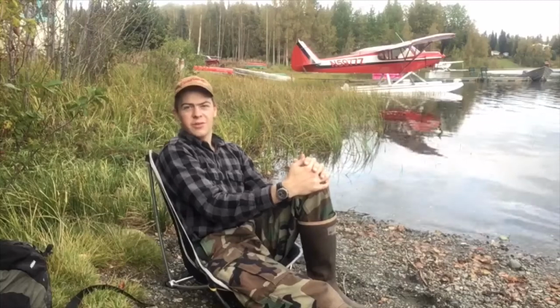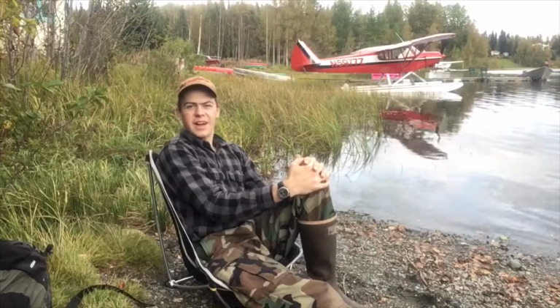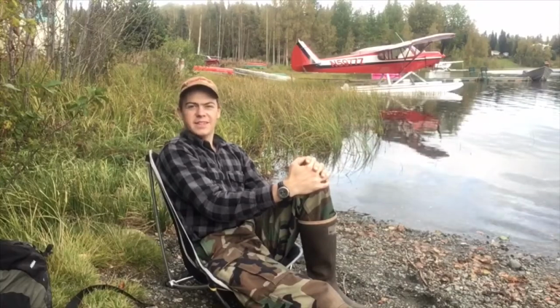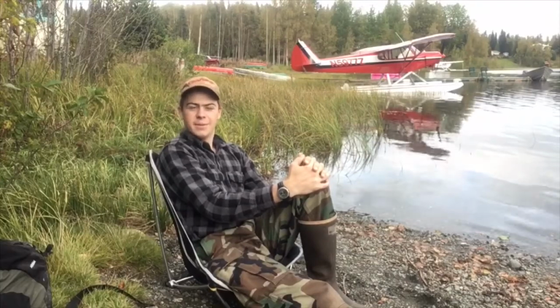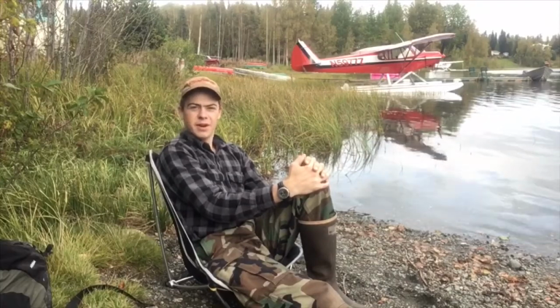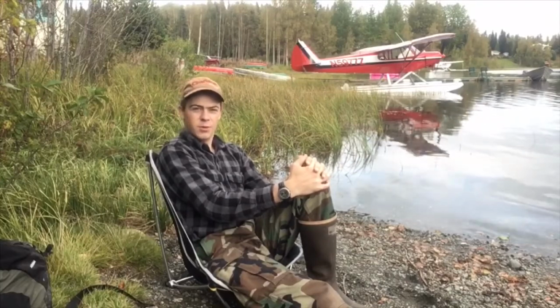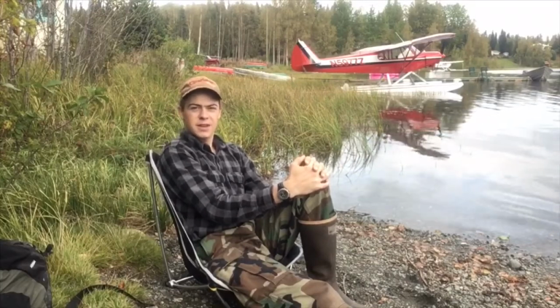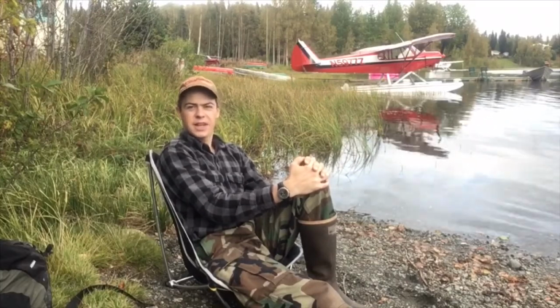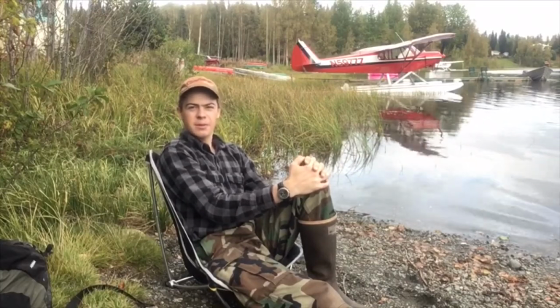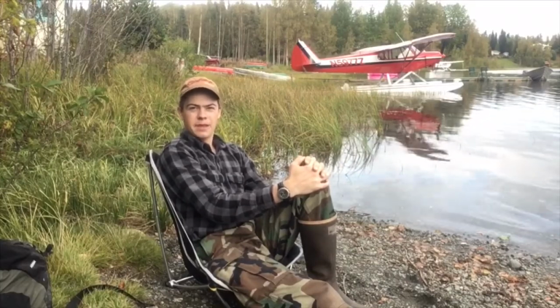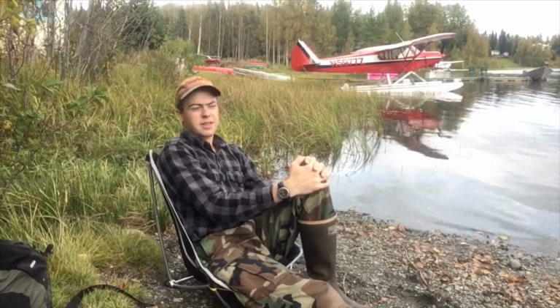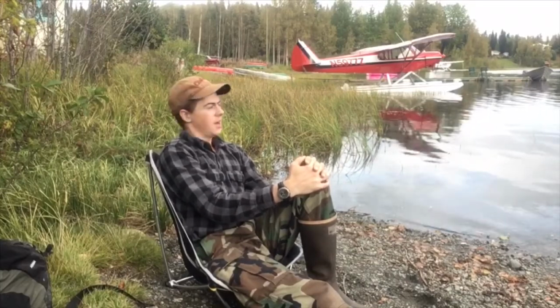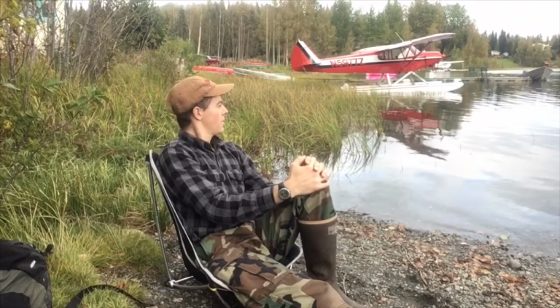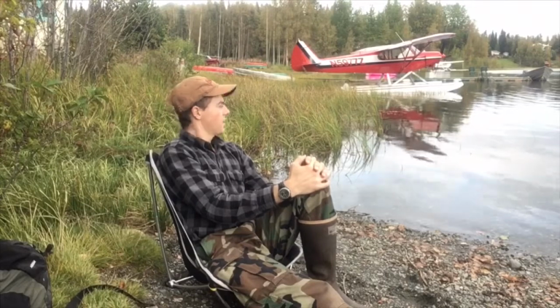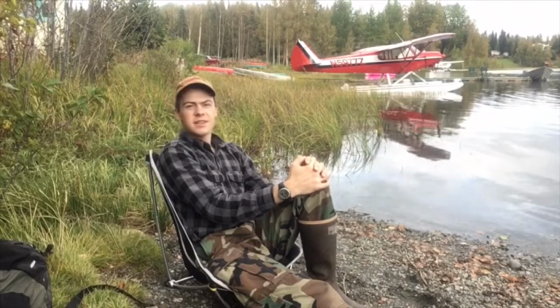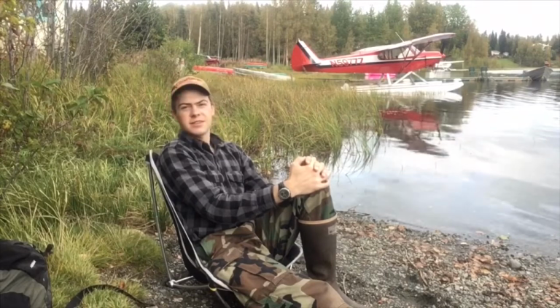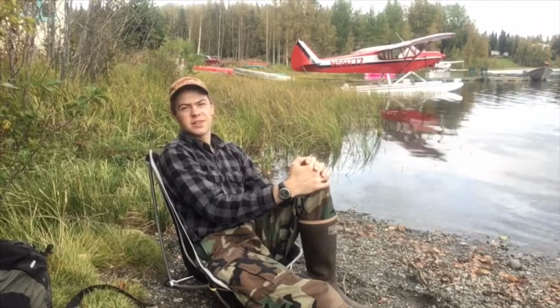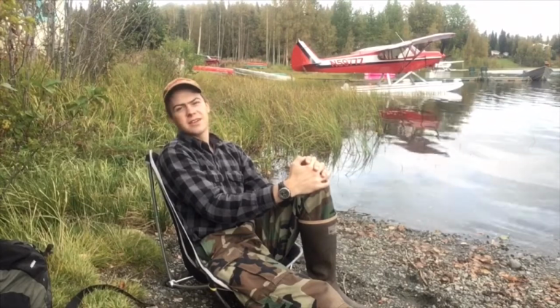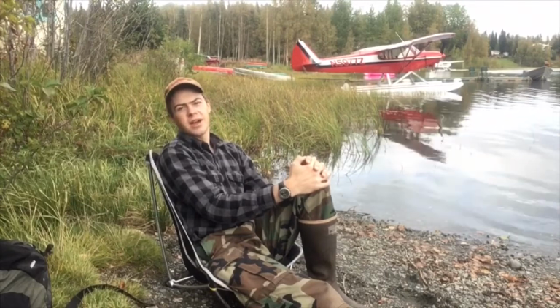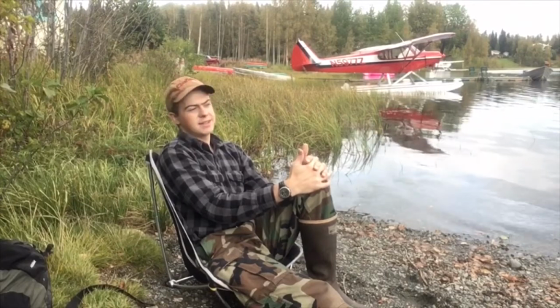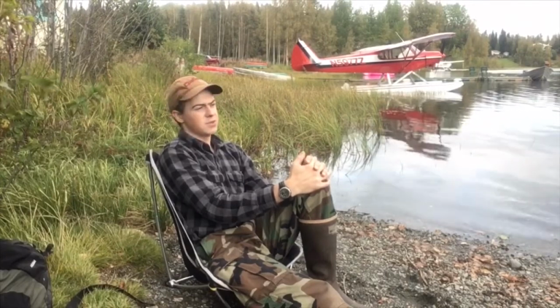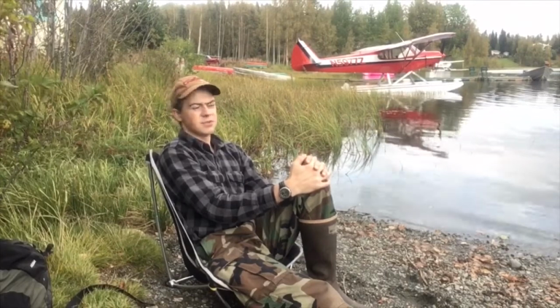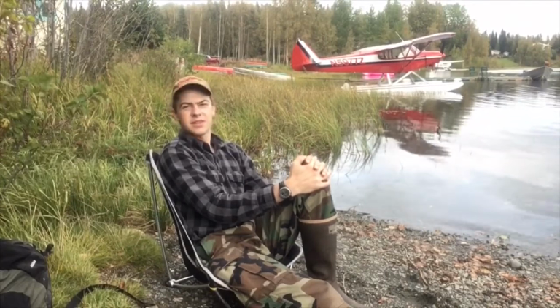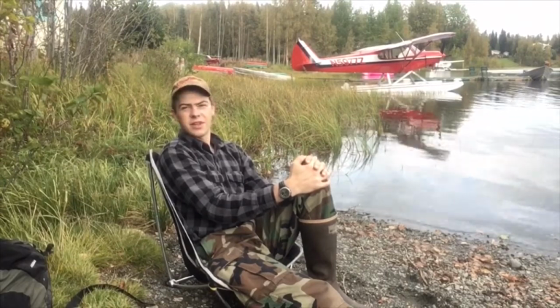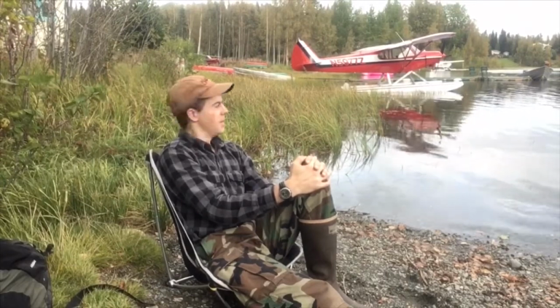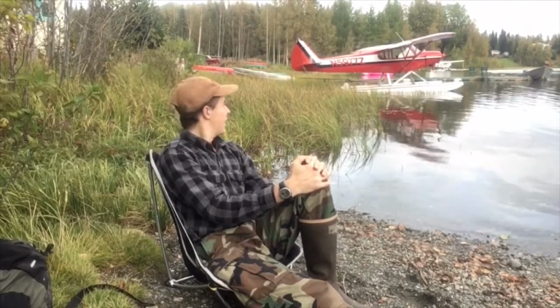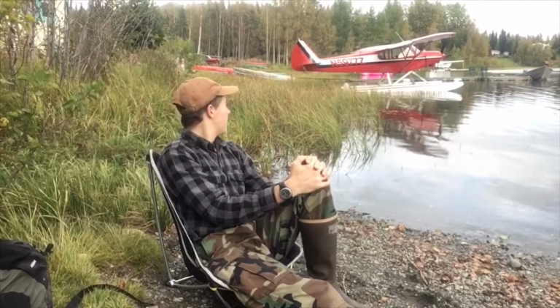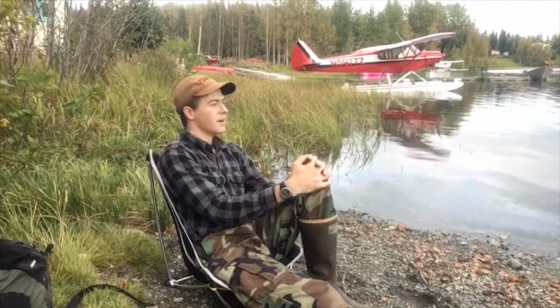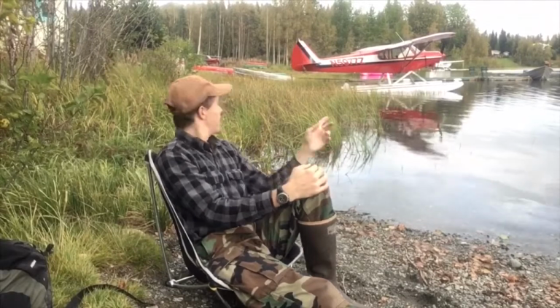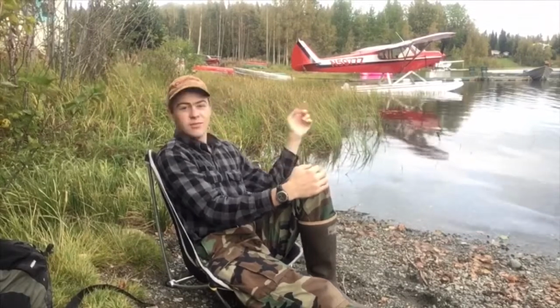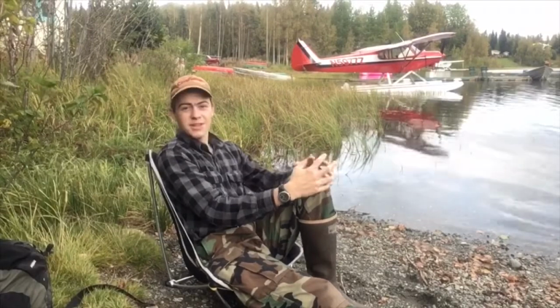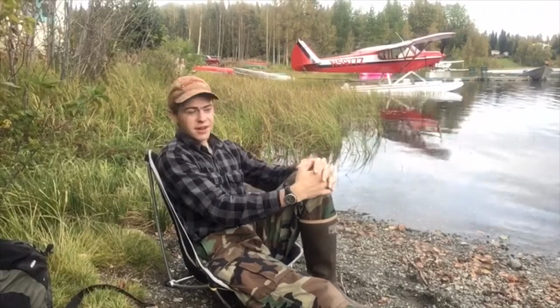Hi guys, I'm Liam Berry, welcome to Alcan ADV. Today I'm at Longmere Lake, just outside of Soldotna, Alaska, in between Soldotna and Sterling. There are a lot of float planes around here.